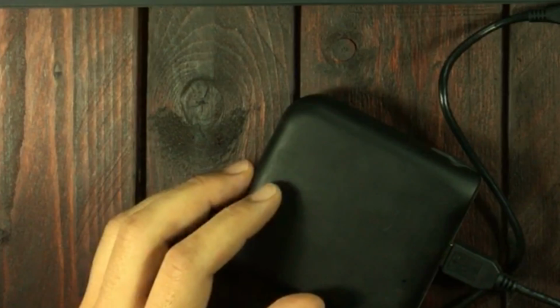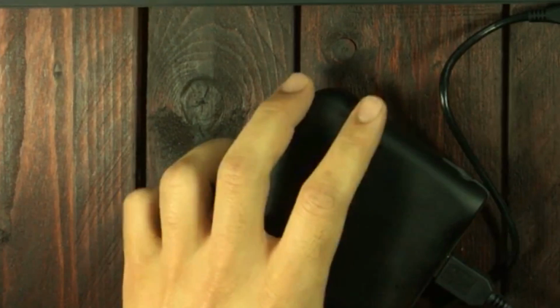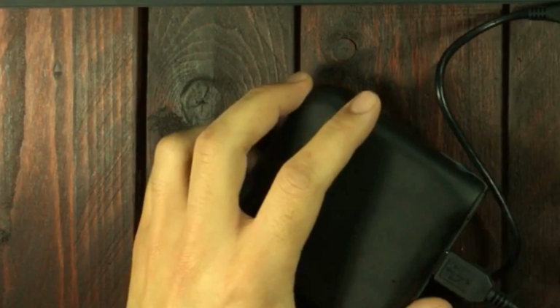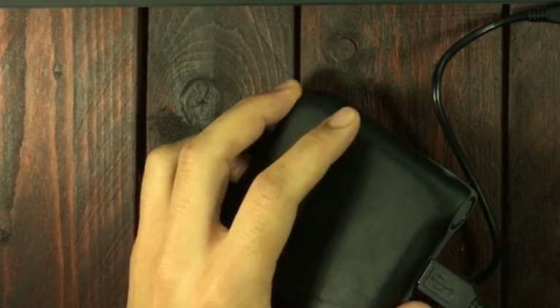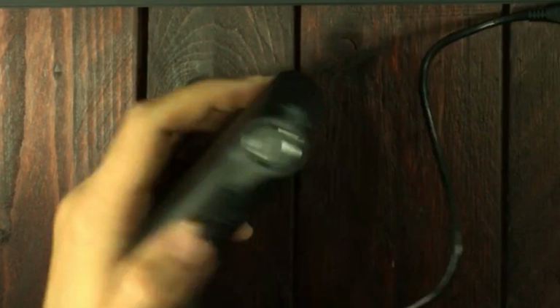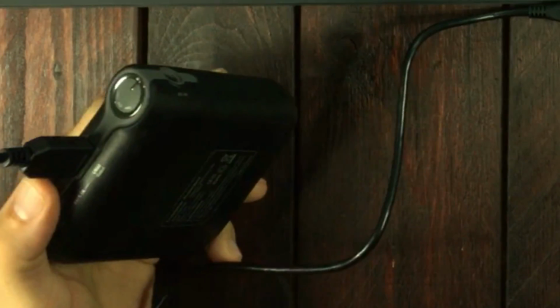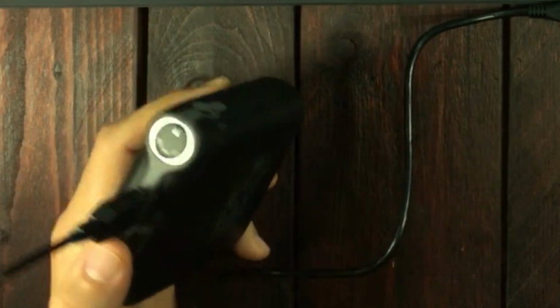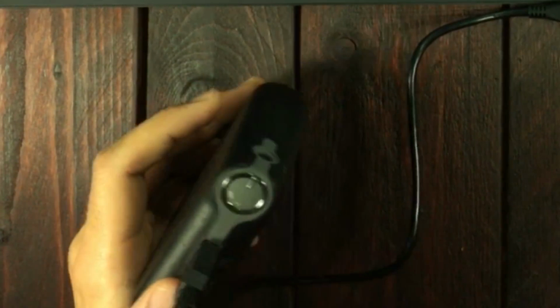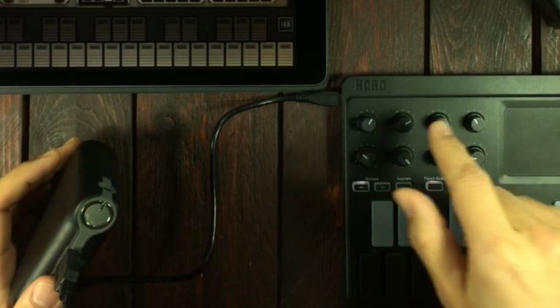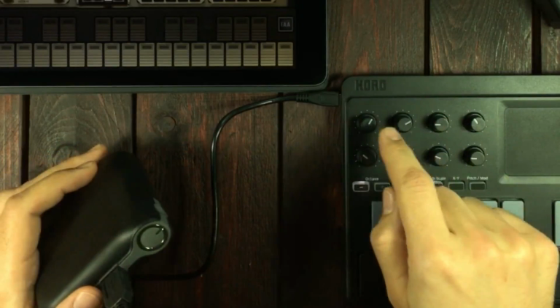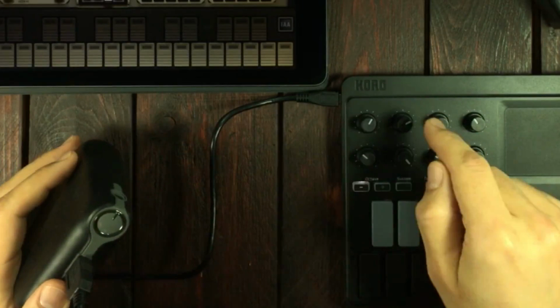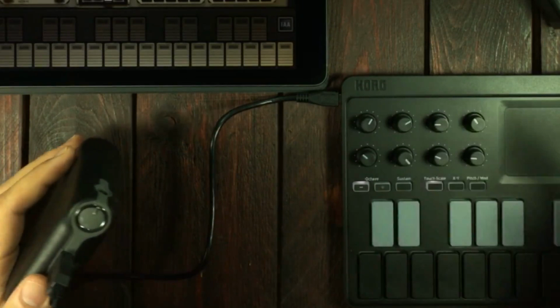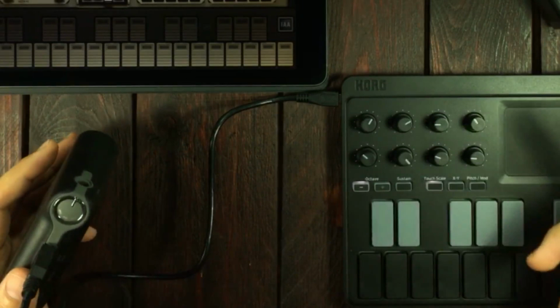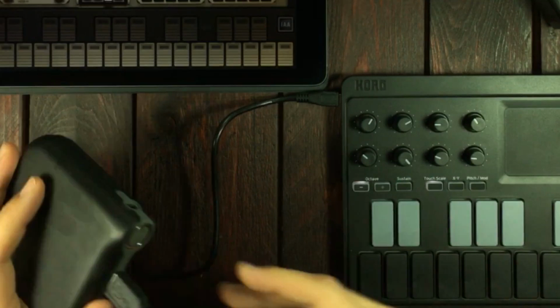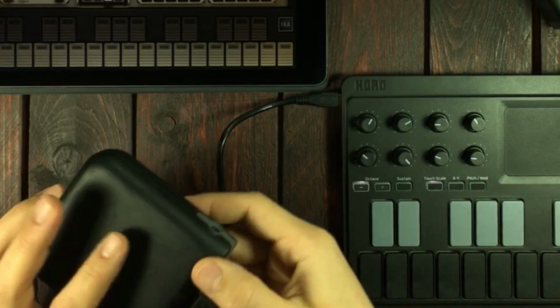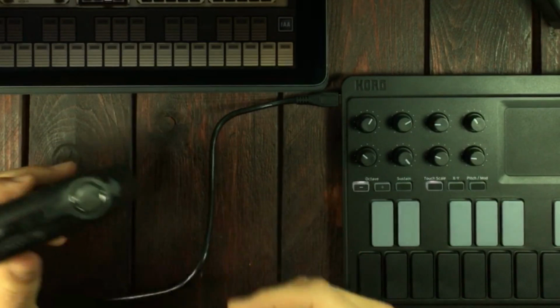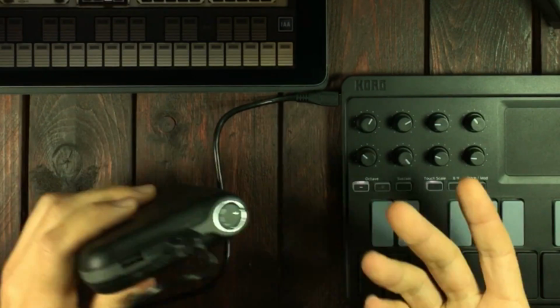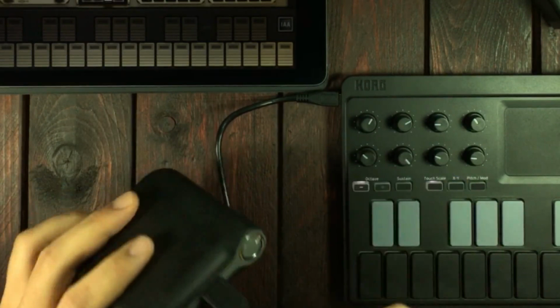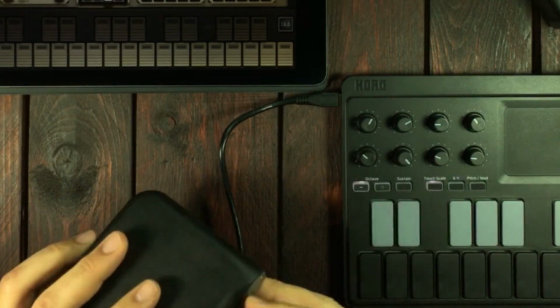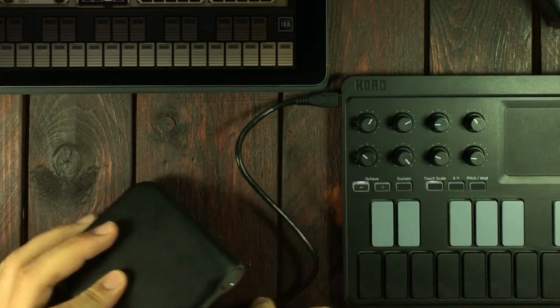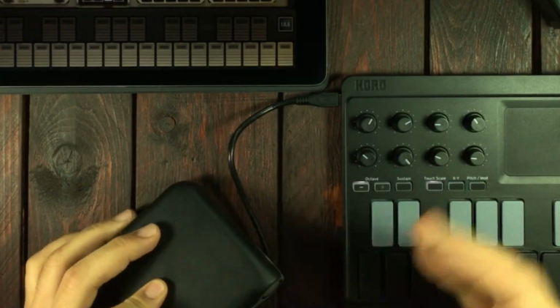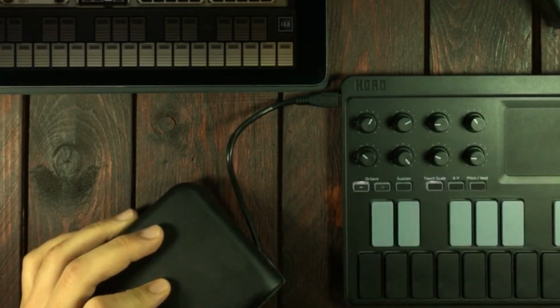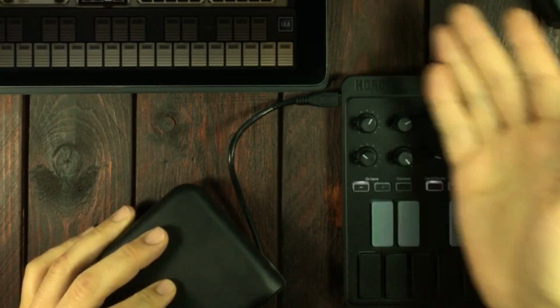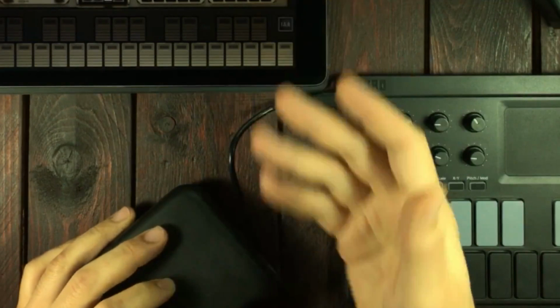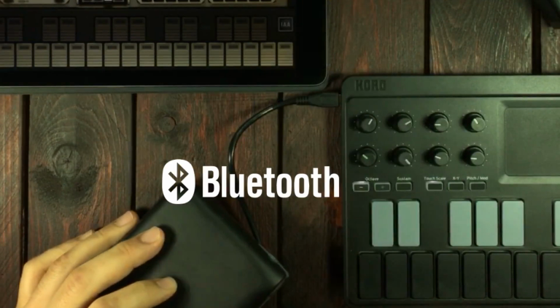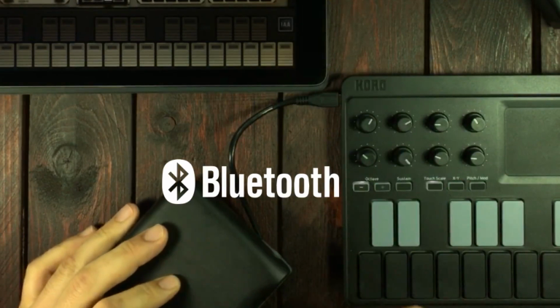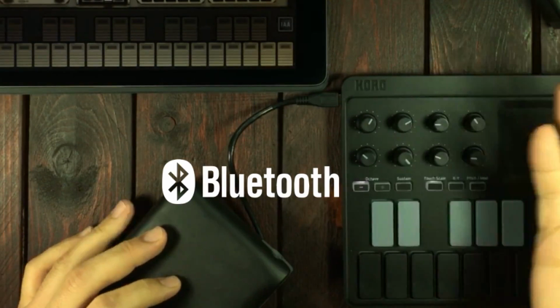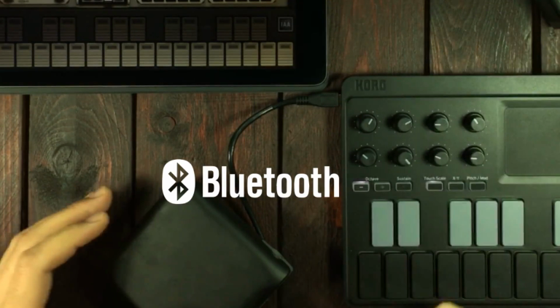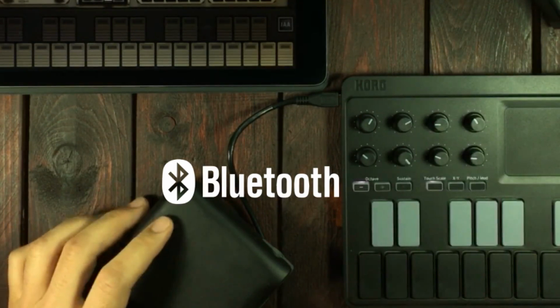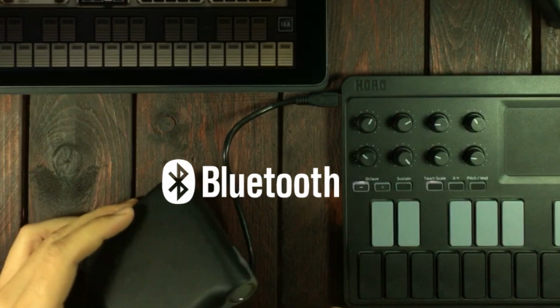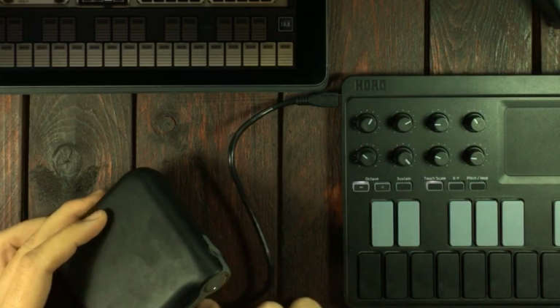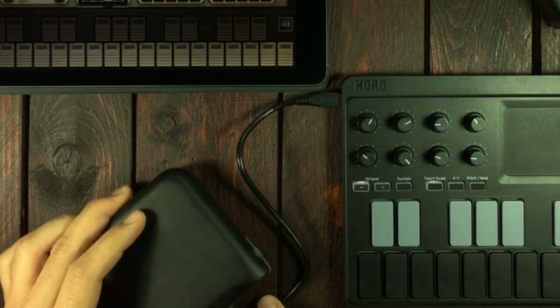By the way, have you seen this? I'm powering the Korg NanoKey Studio with a USB battery and then I'm running it on wireless. Yeah, I didn't know you could do that. That's pretty awesome.